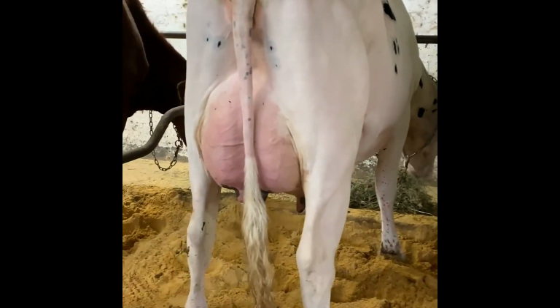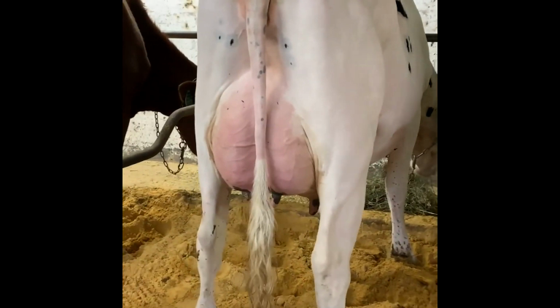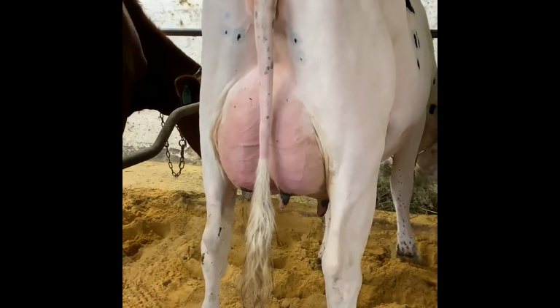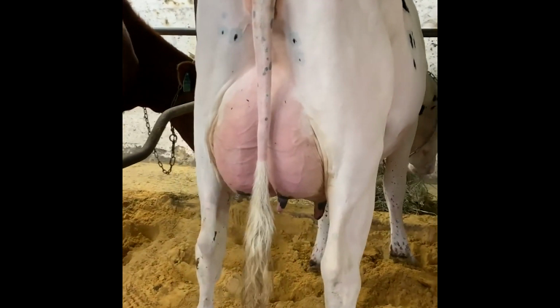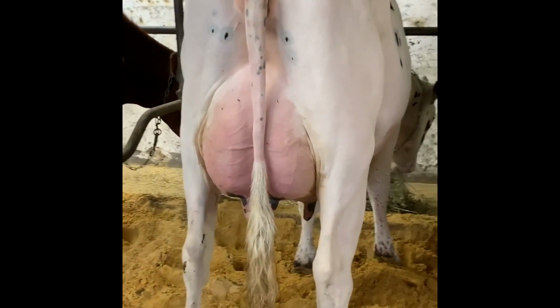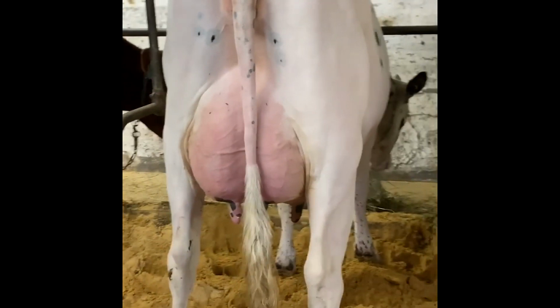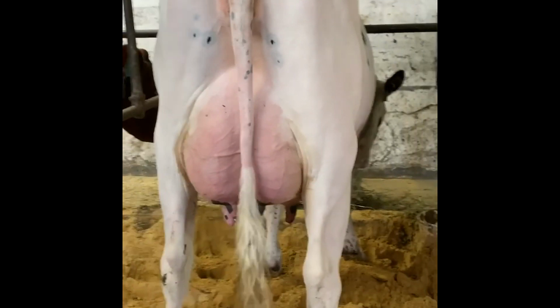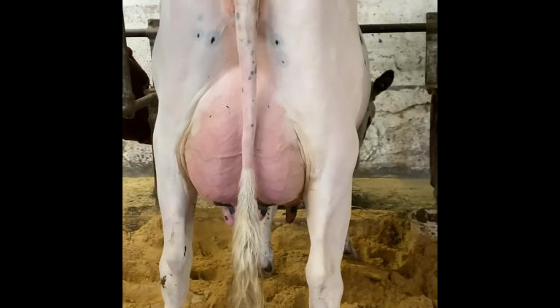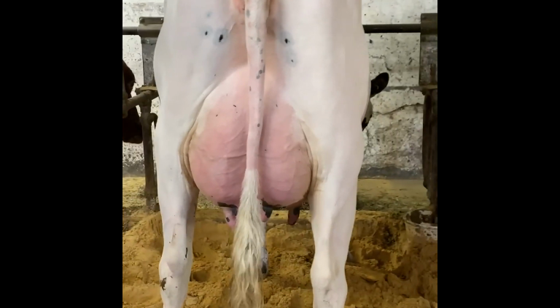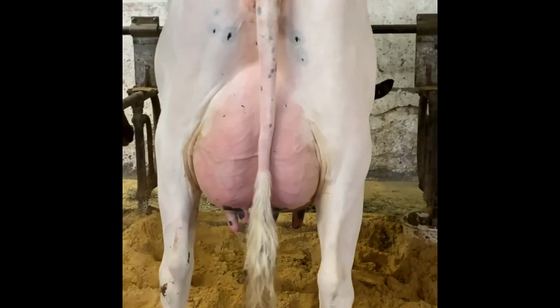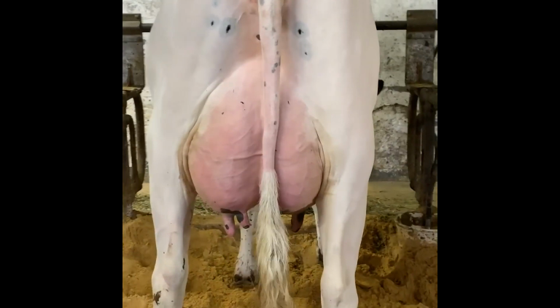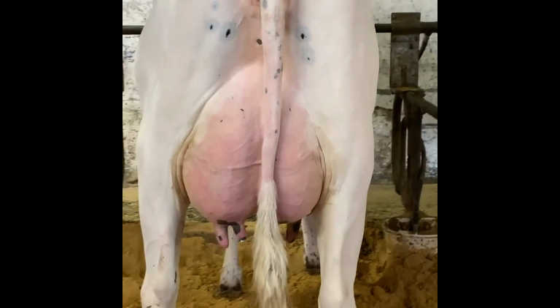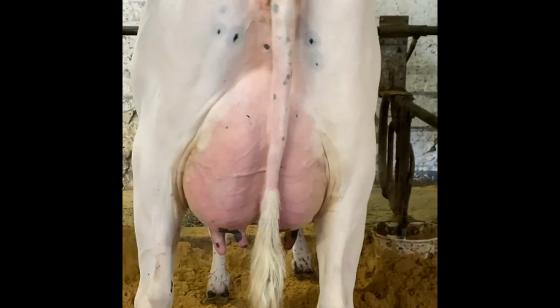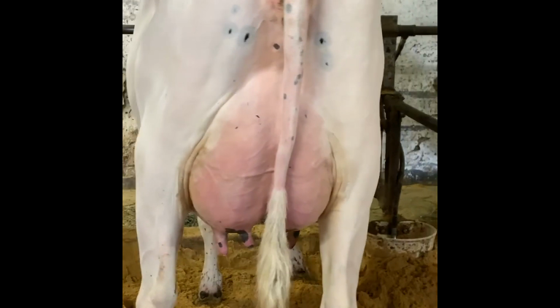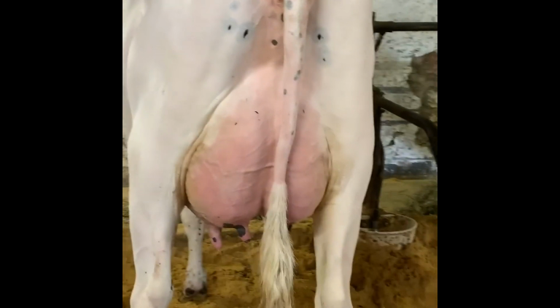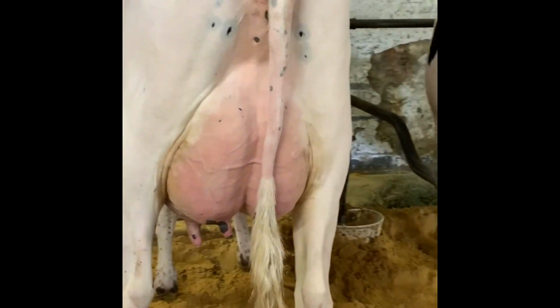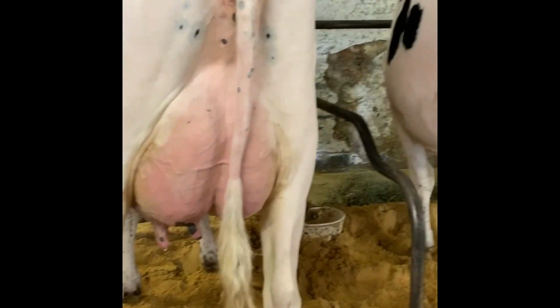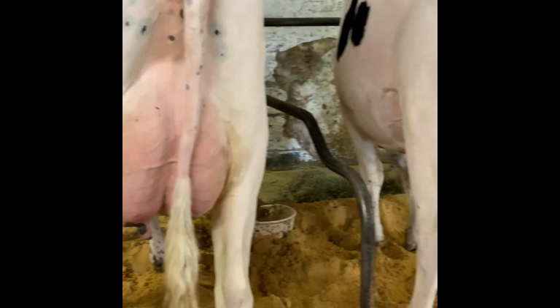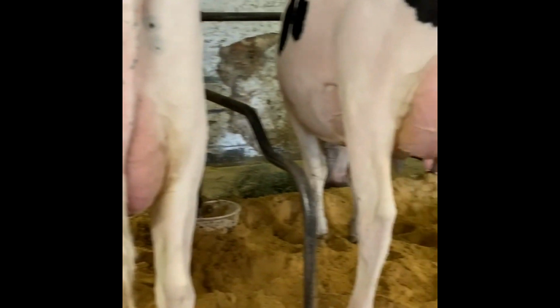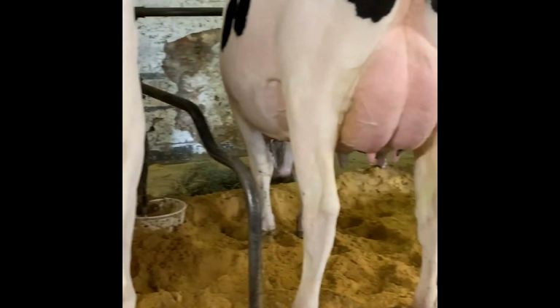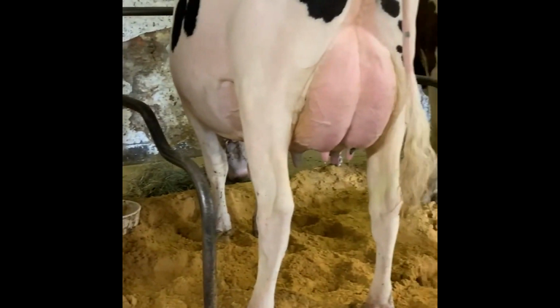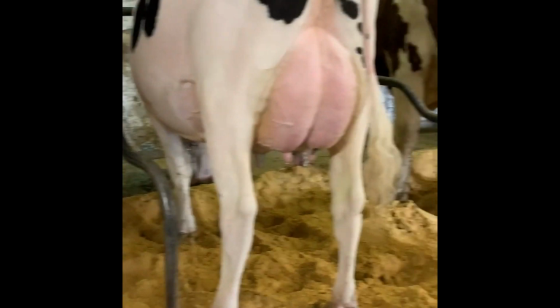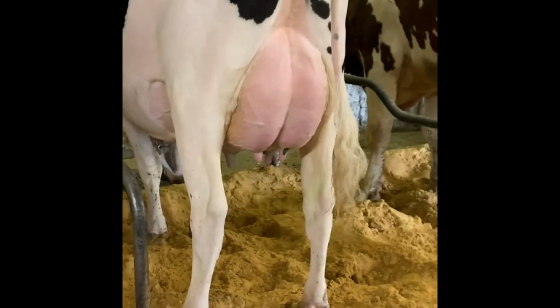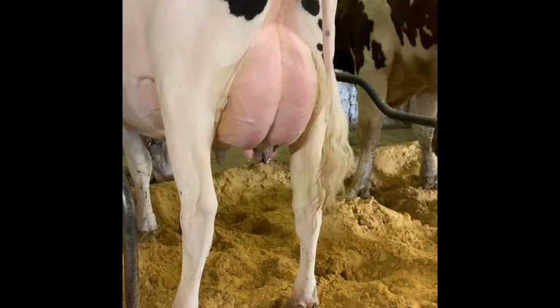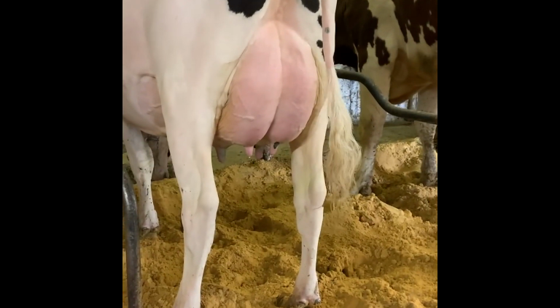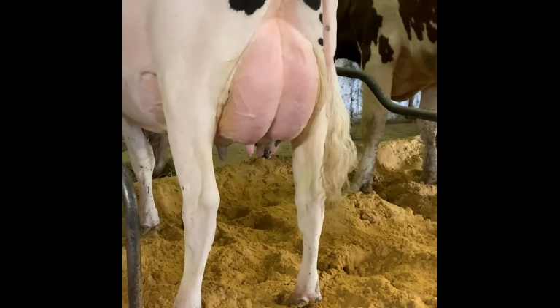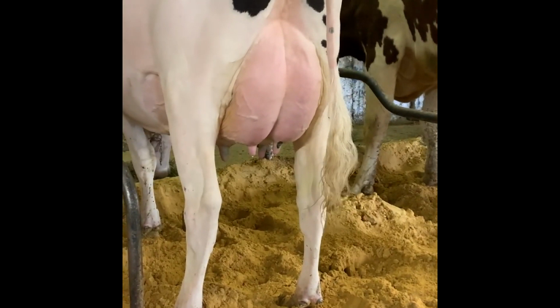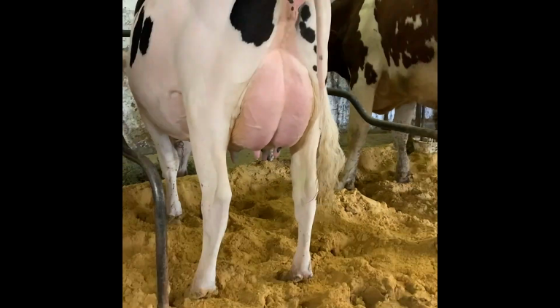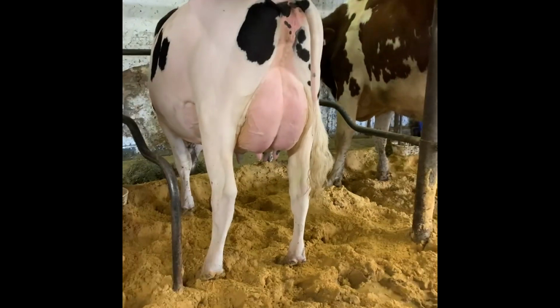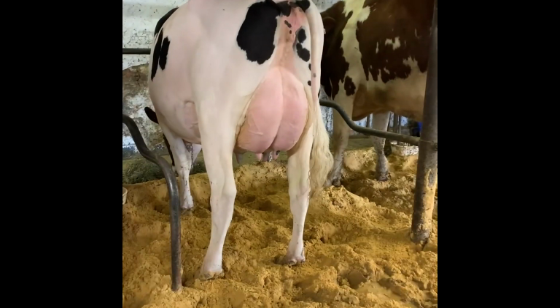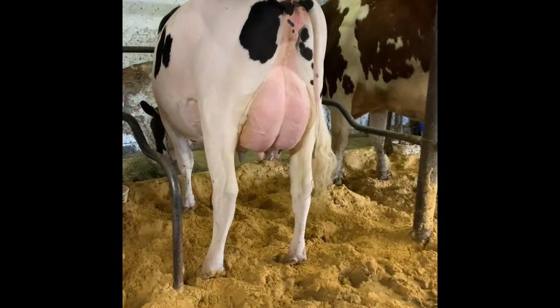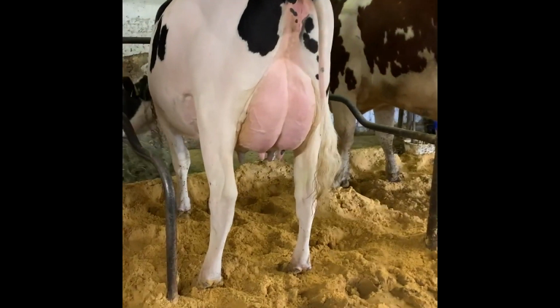The daughters are above average for stature with tremendous strength and body depth. They track straight on their rear legs and have a very steep foot angle.